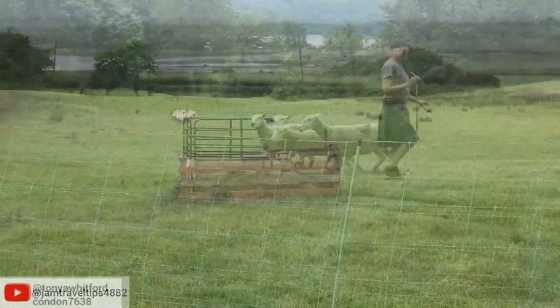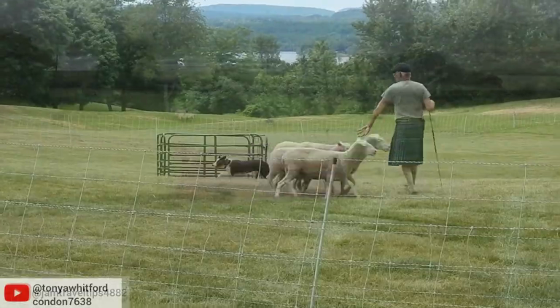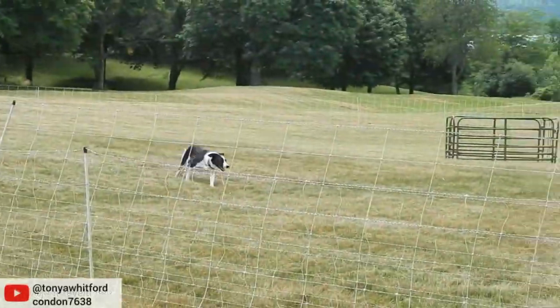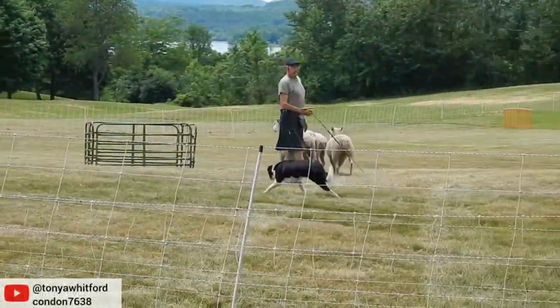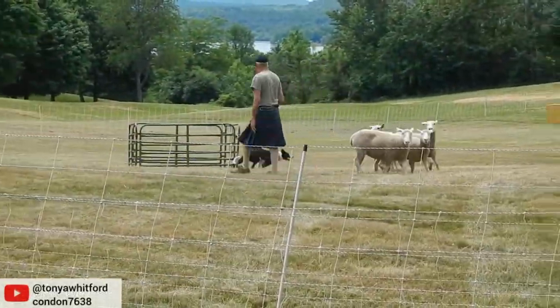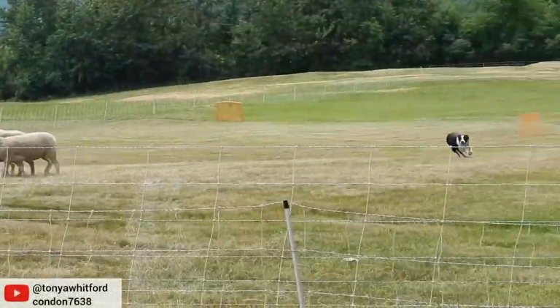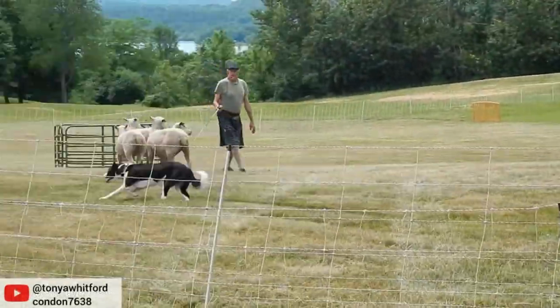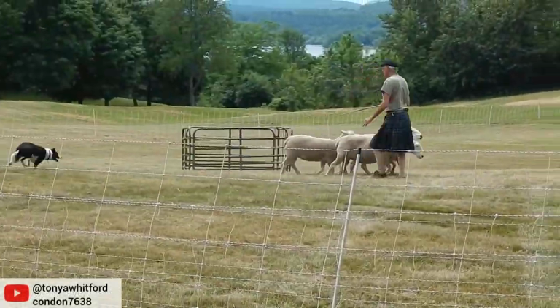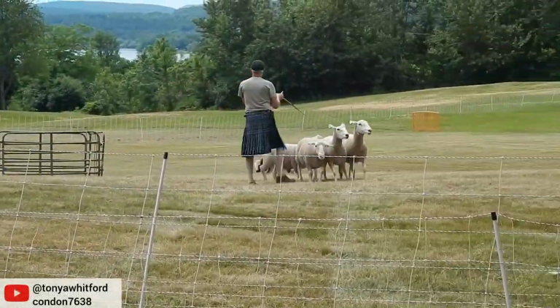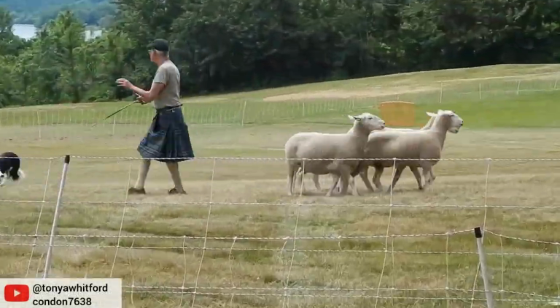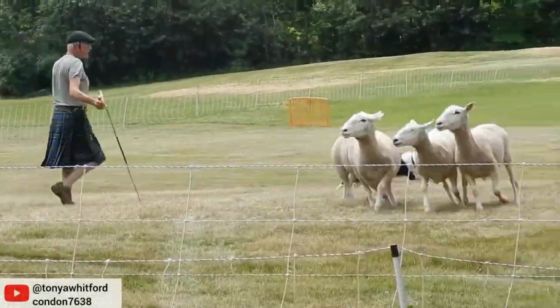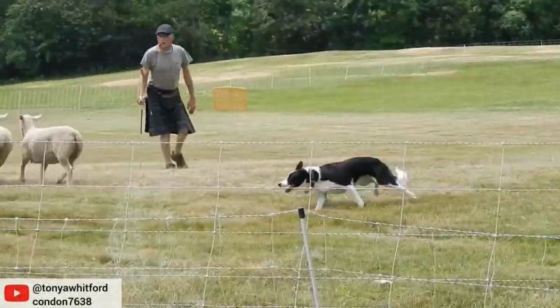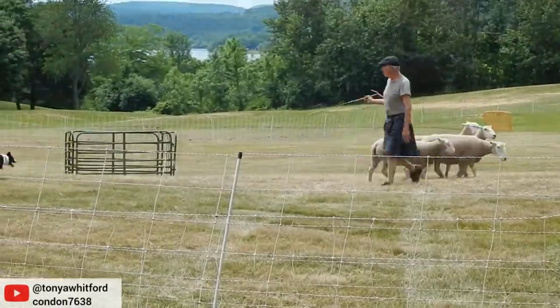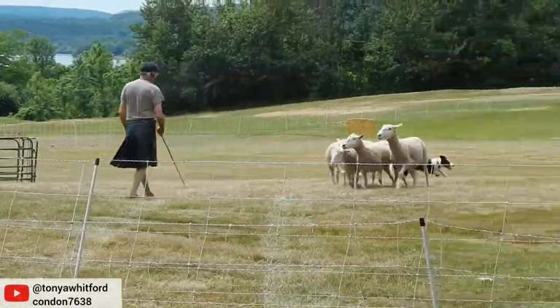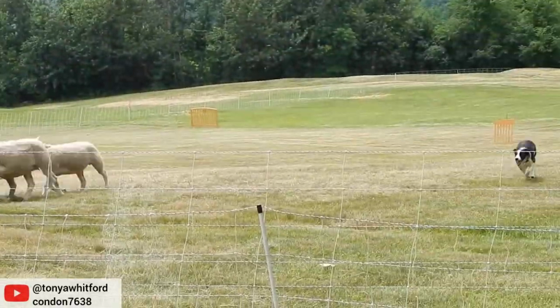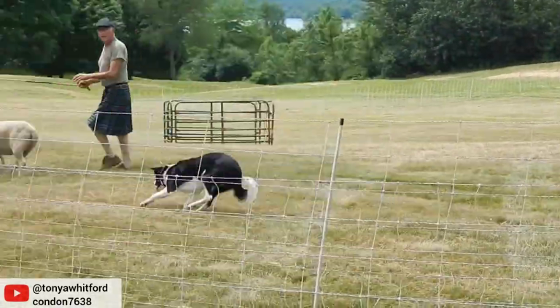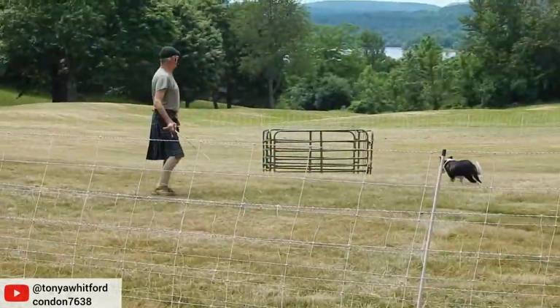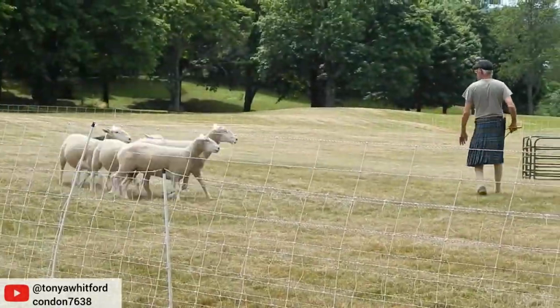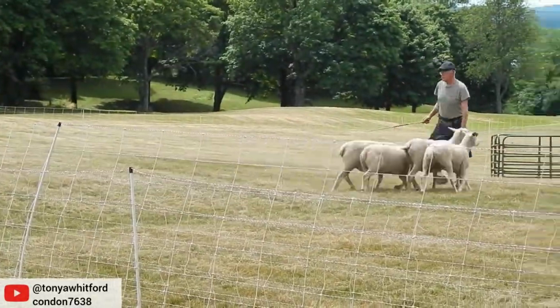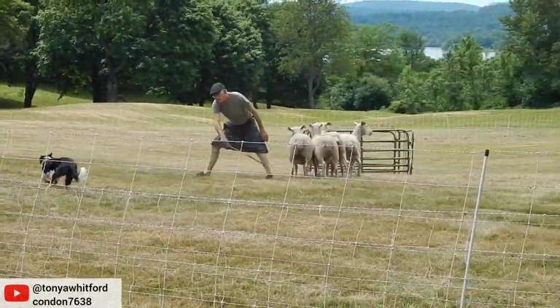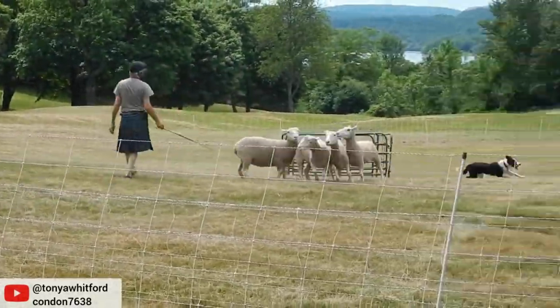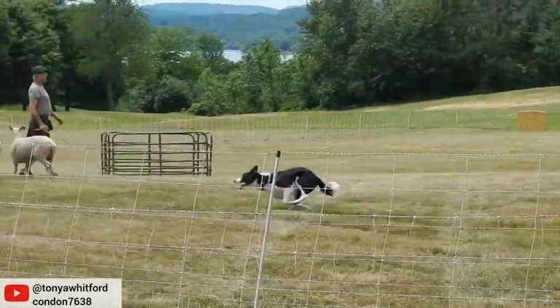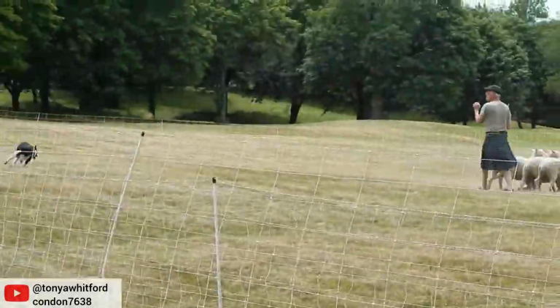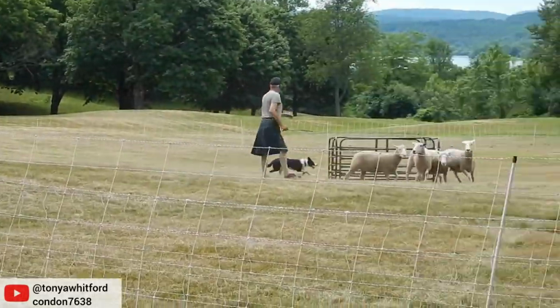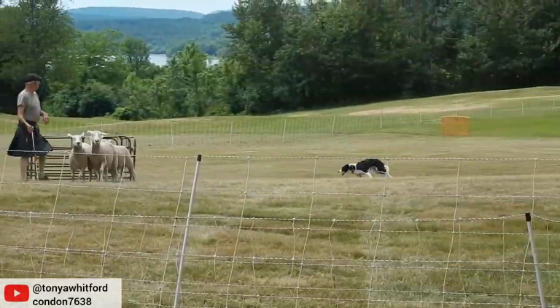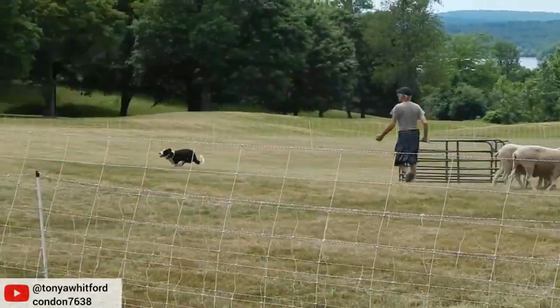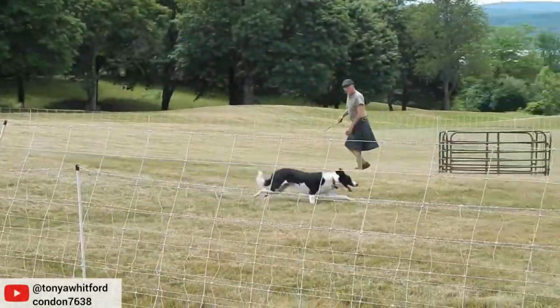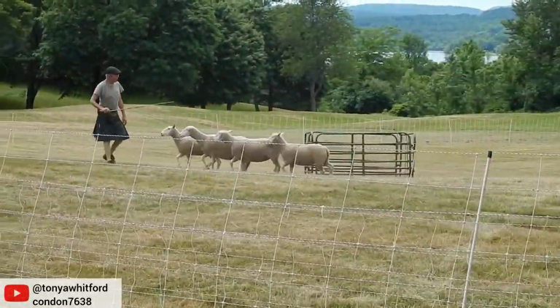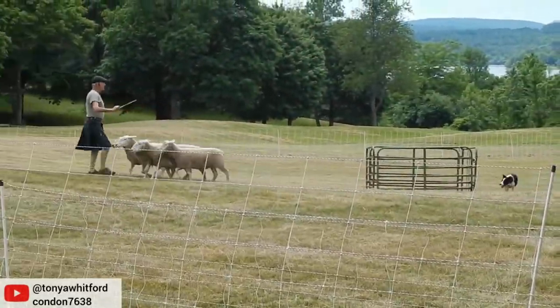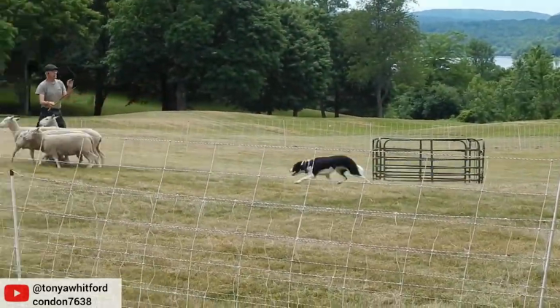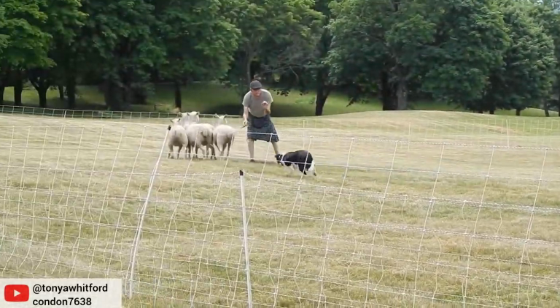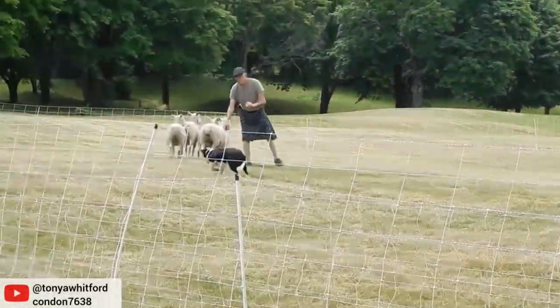Herding skills are highly valued, especially during tasks like livestock sorting. For centuries, Border Collies have been bred specifically for their ability to control and move livestock, using their eye to stare down animals and intimidate them to go where the dog wants.